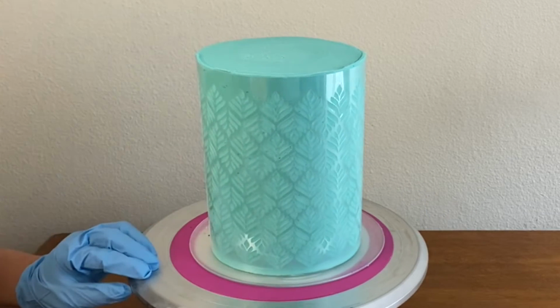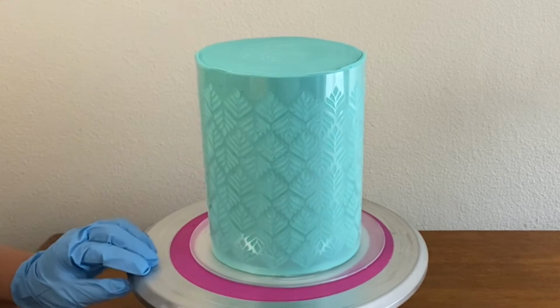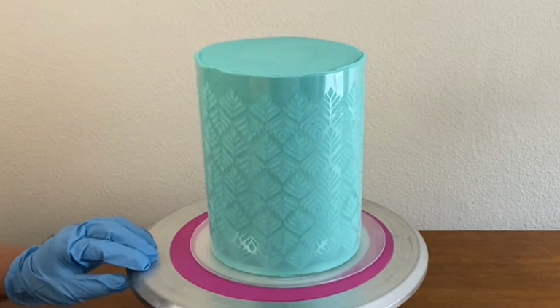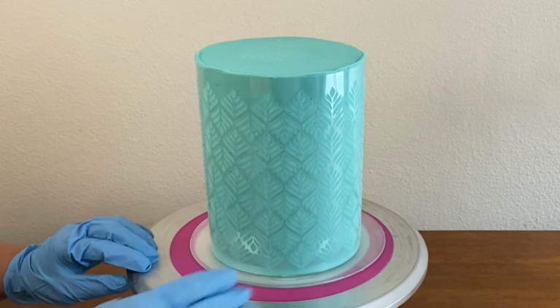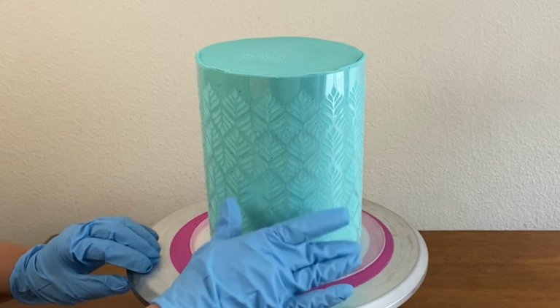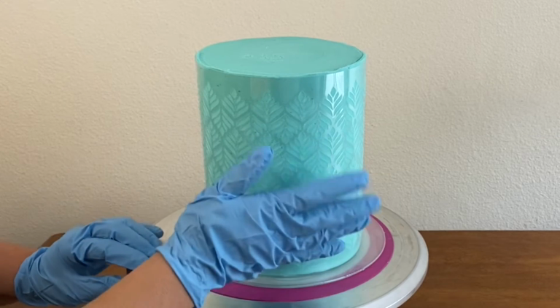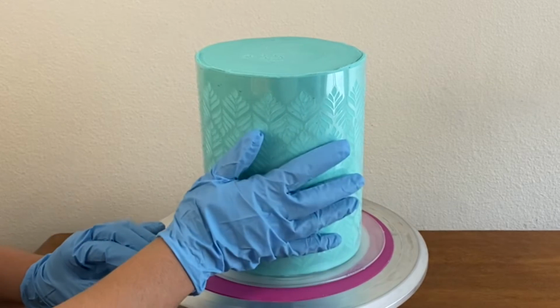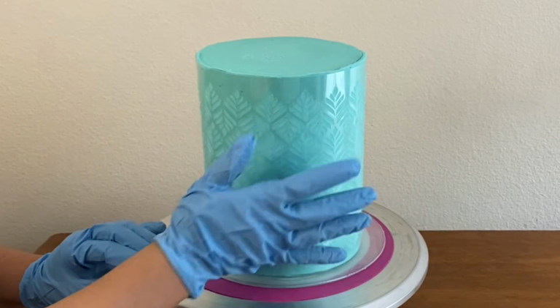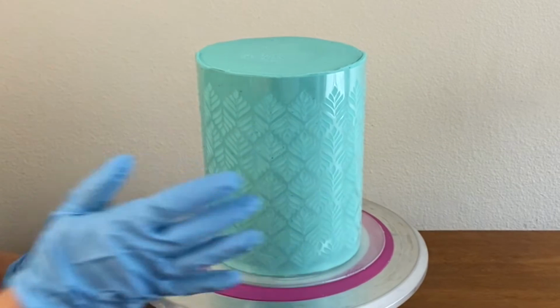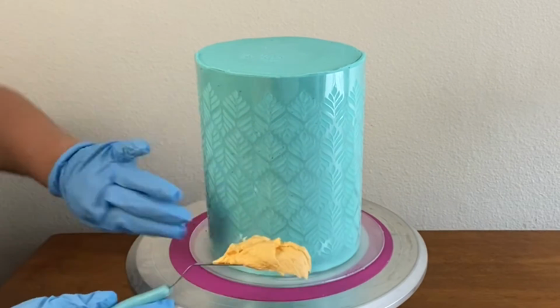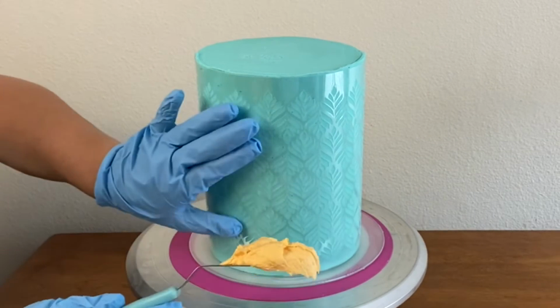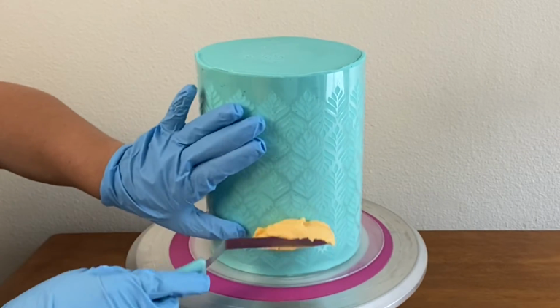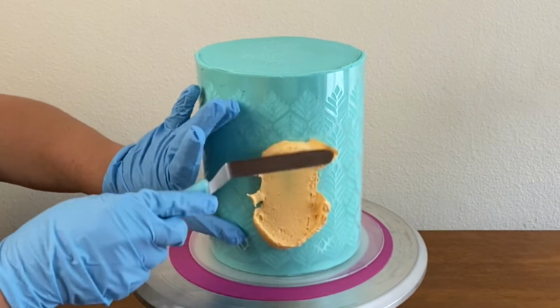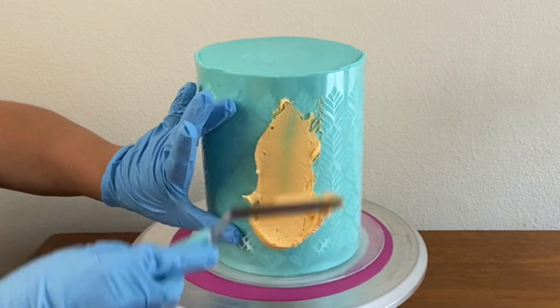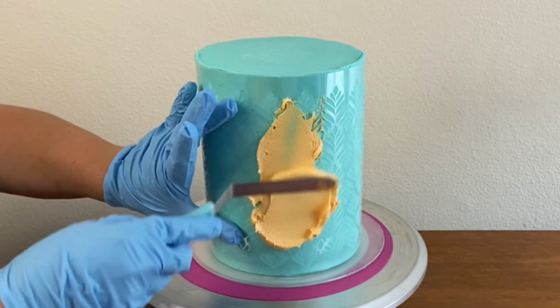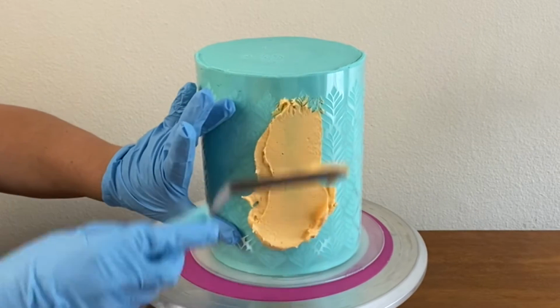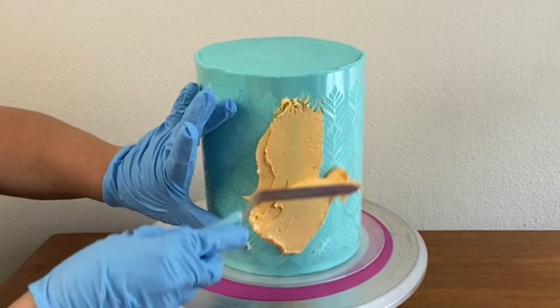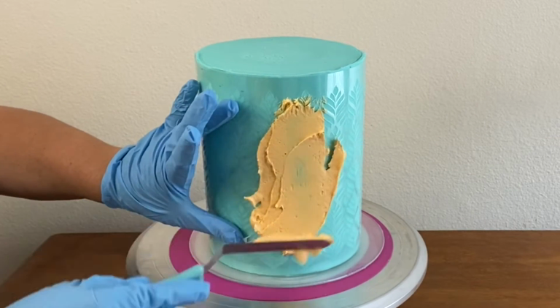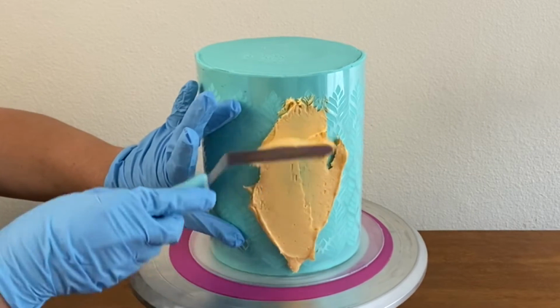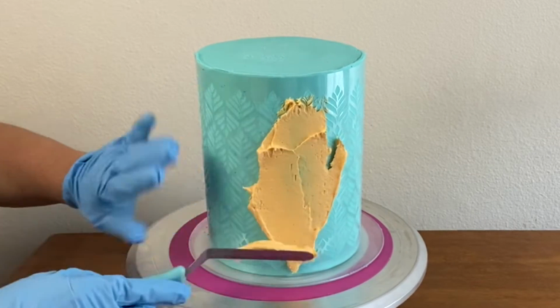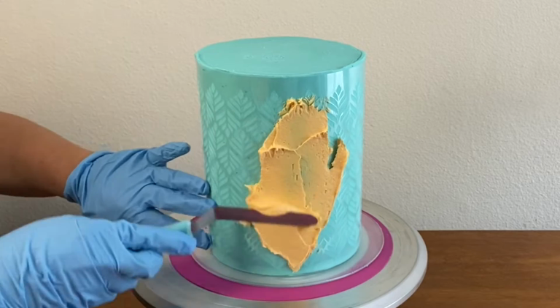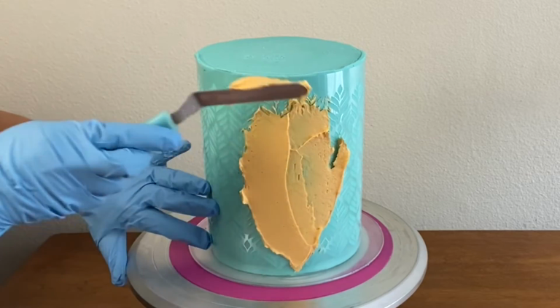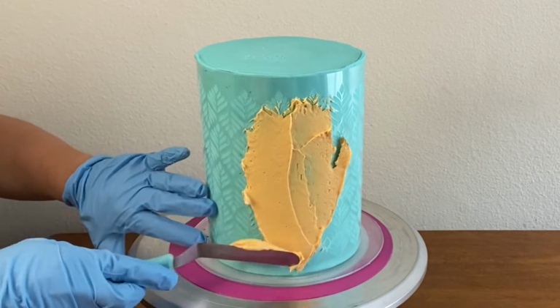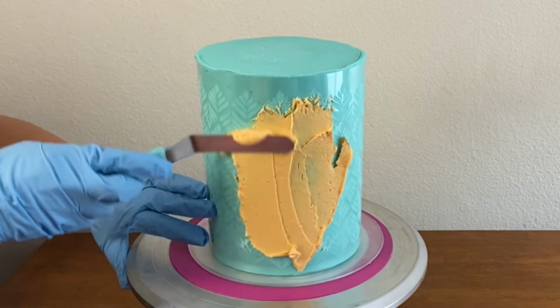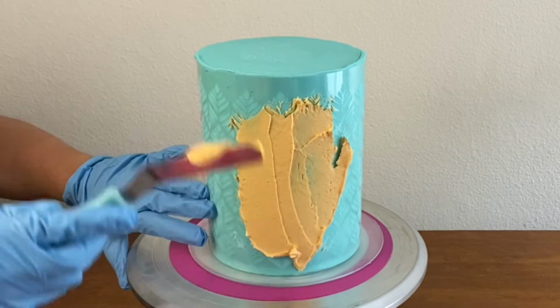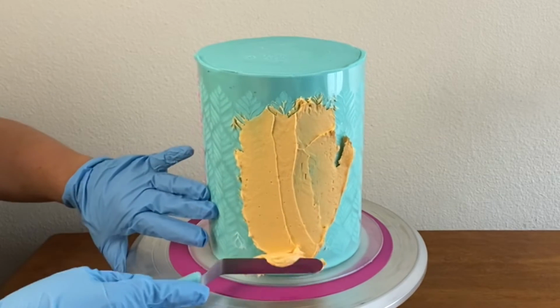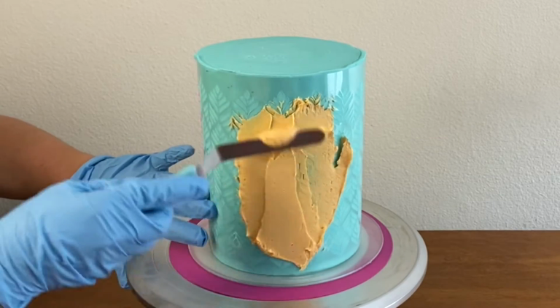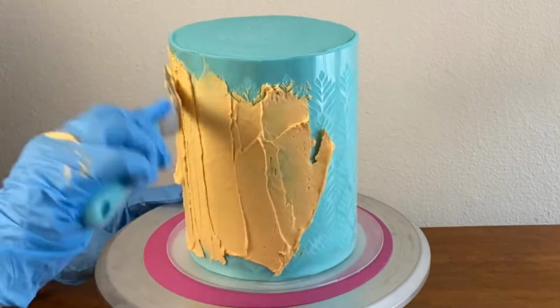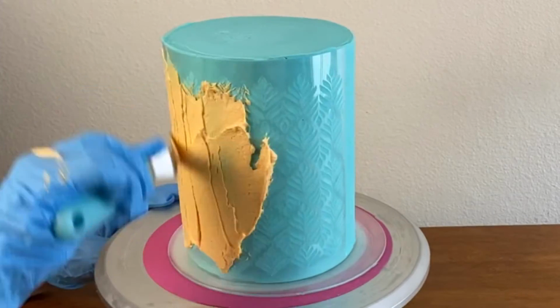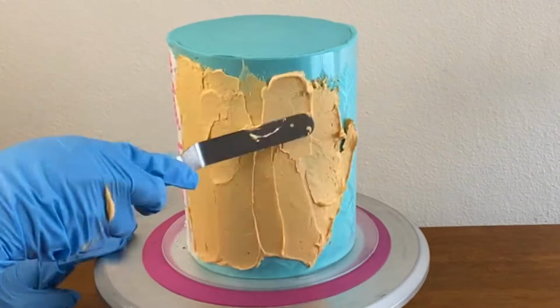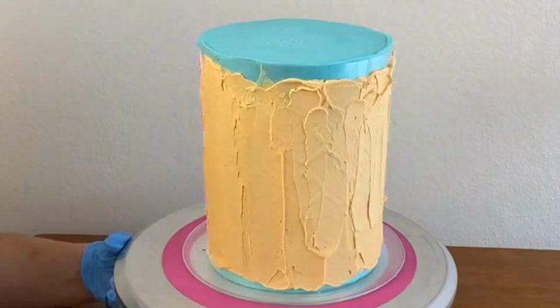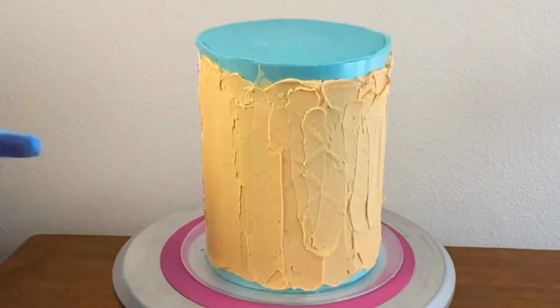I love this stencil because it really hugs the cake. I spread a thin layer of buttercream and then I smooth it with my cake comb, and after that you just peel the stencil off.